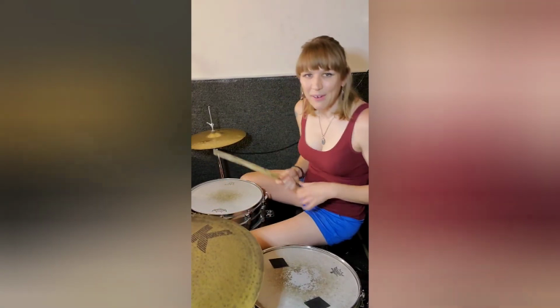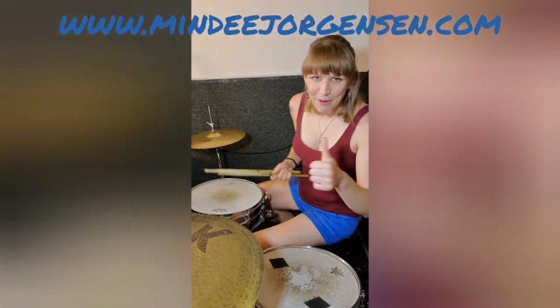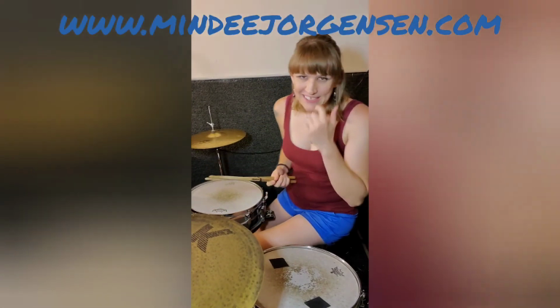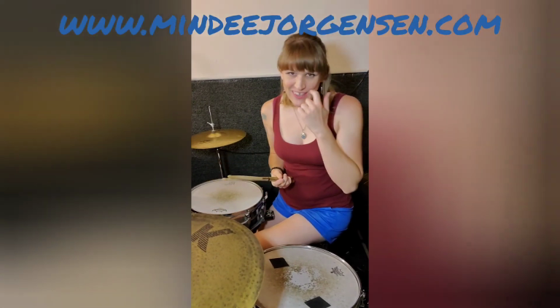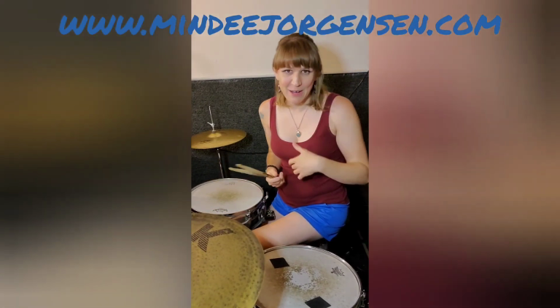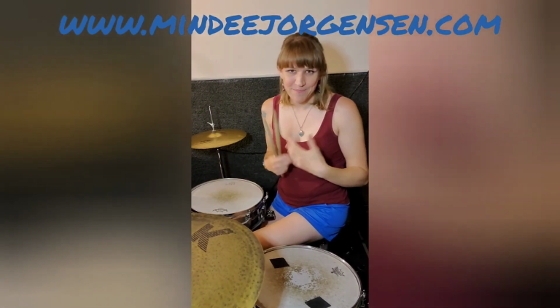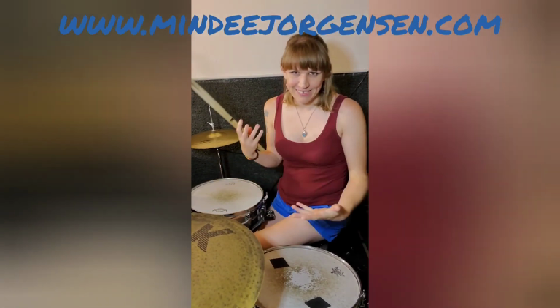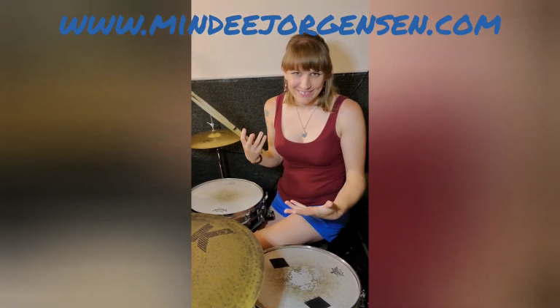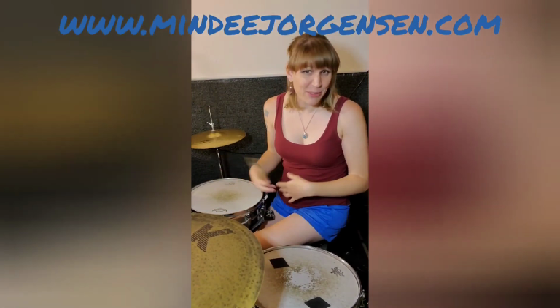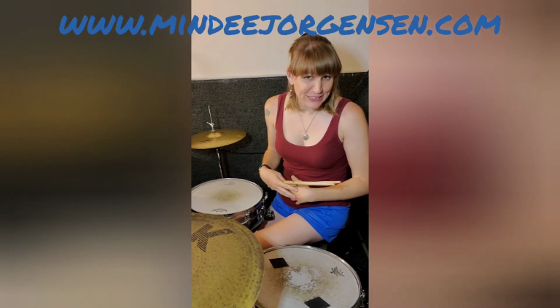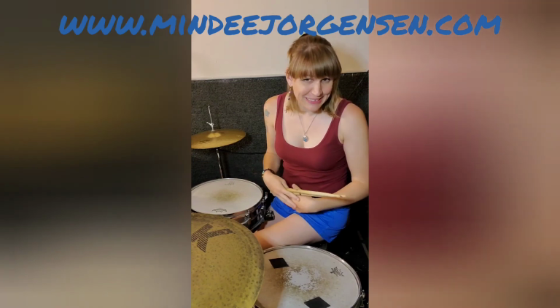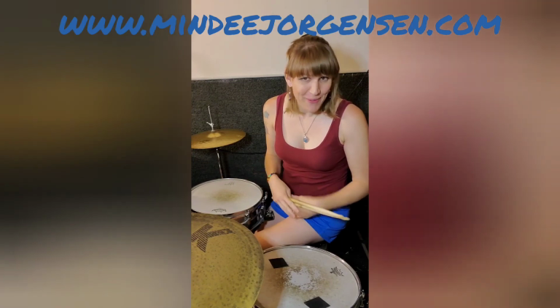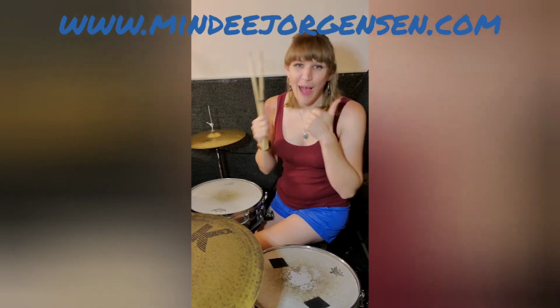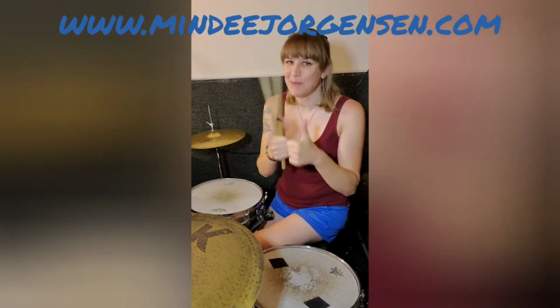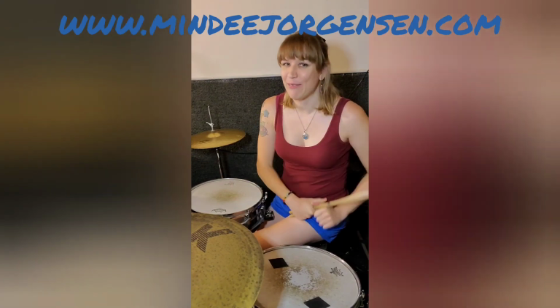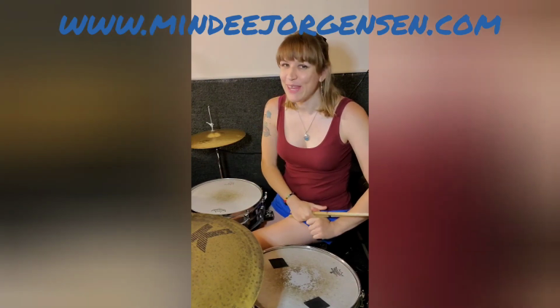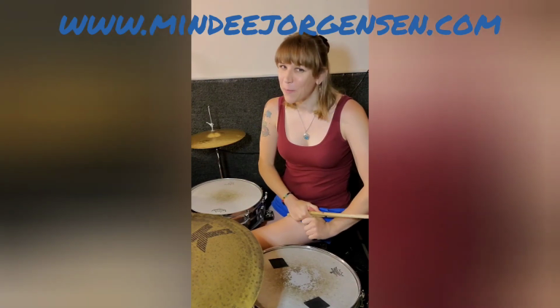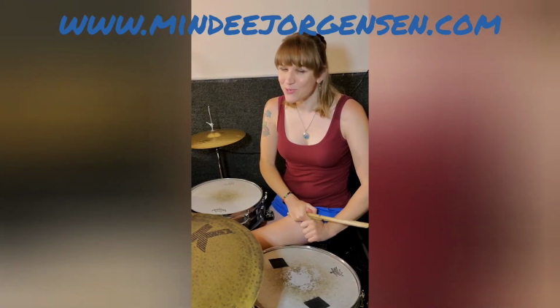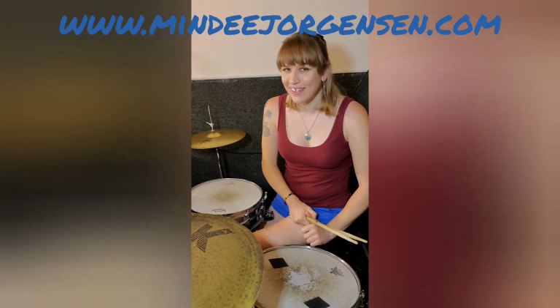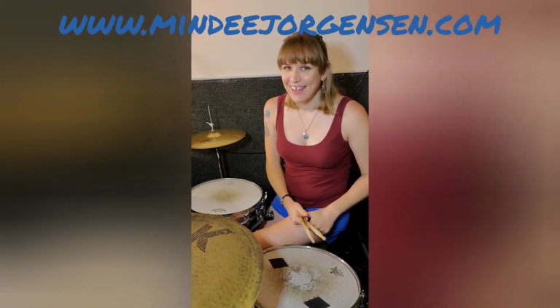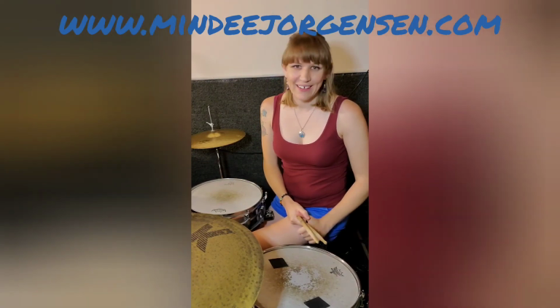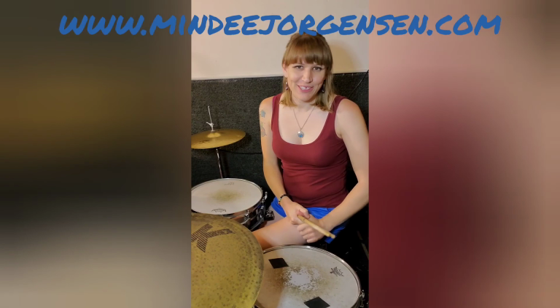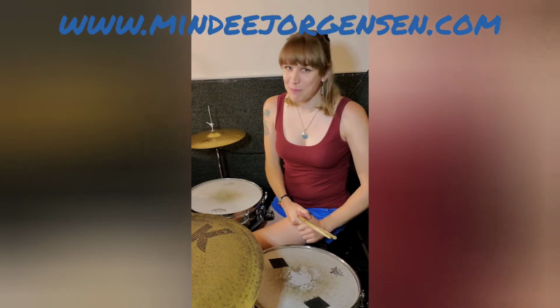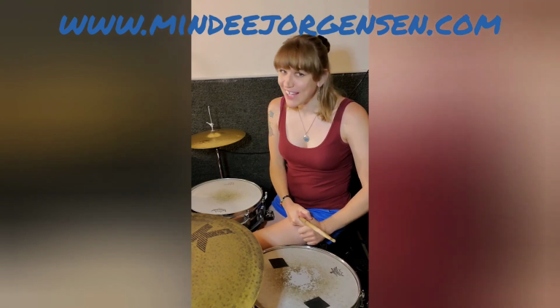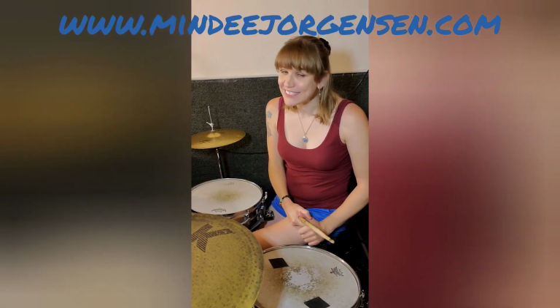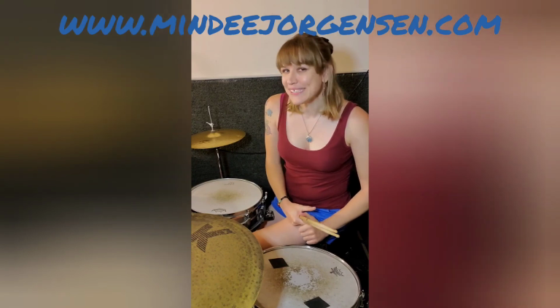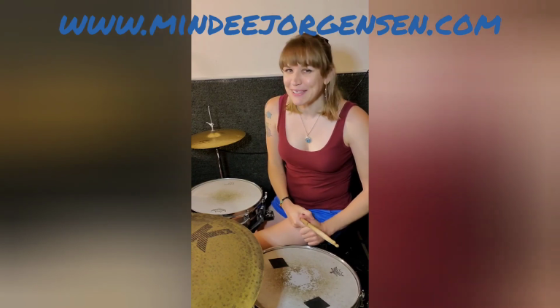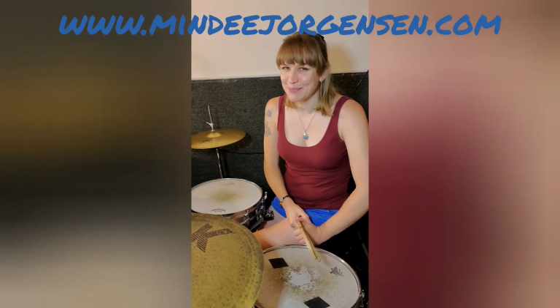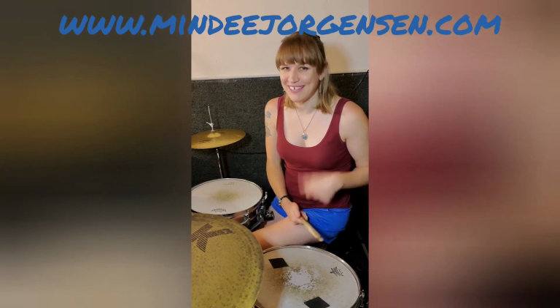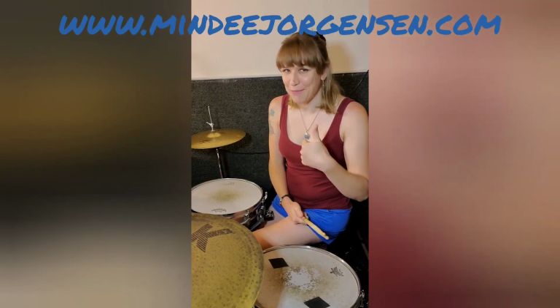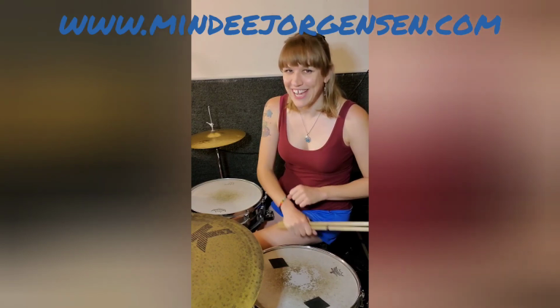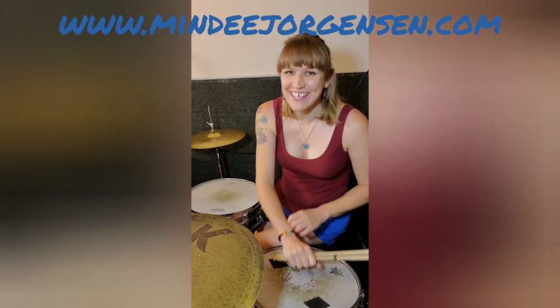Alright, I hope you guys enjoyed that. If you have any questions, please let me know. I hope you check out the video, hope you enjoy it. And if you're looking for private lessons, please message me. I appreciate it, thank you!